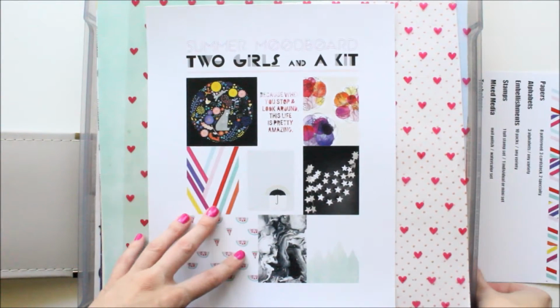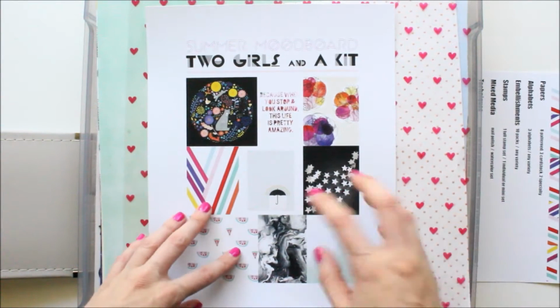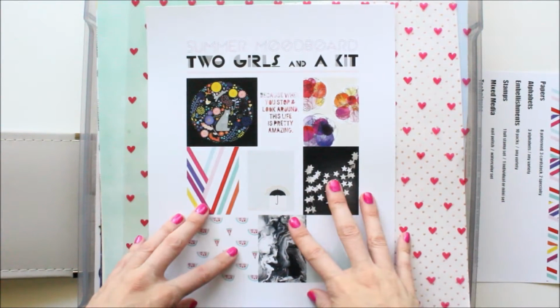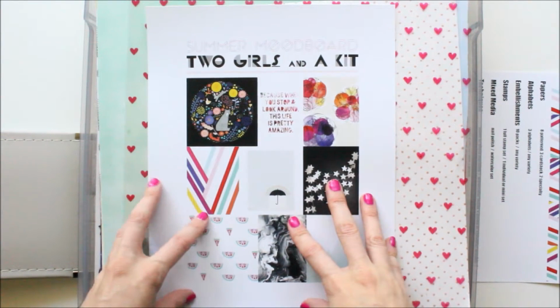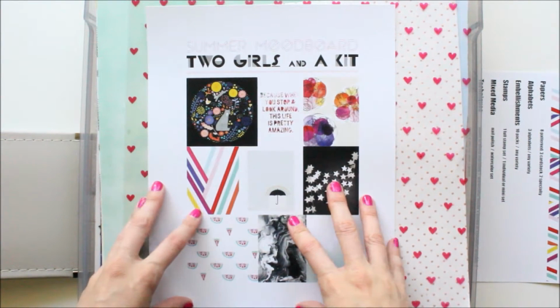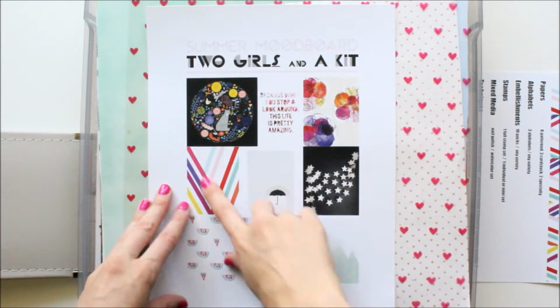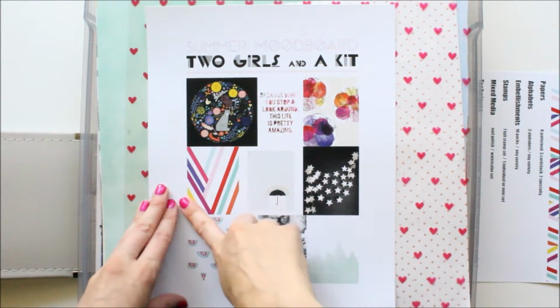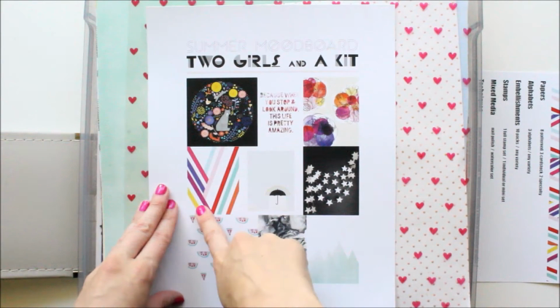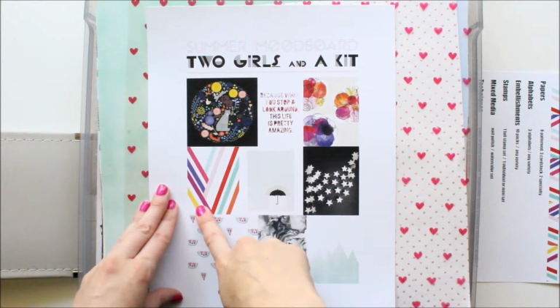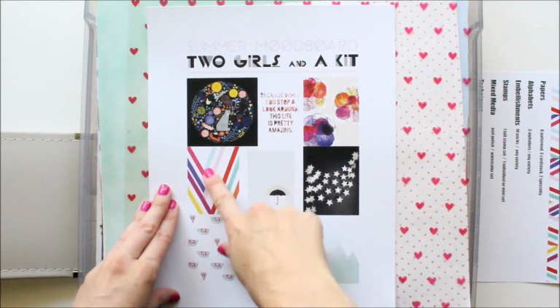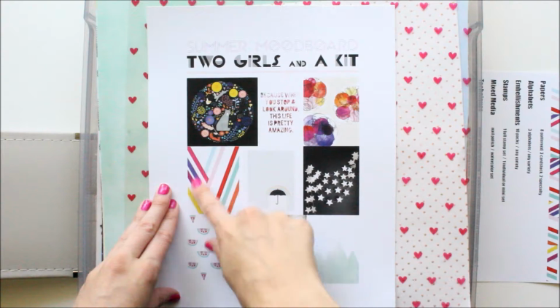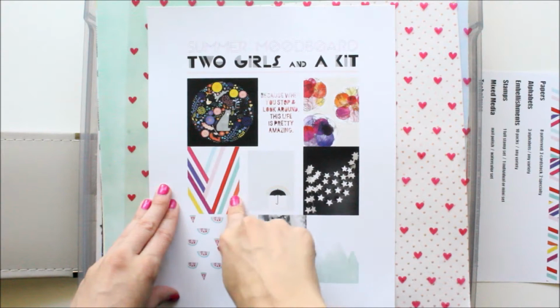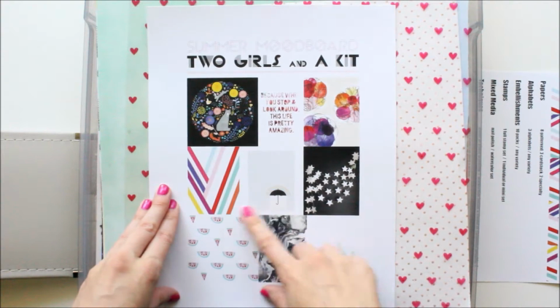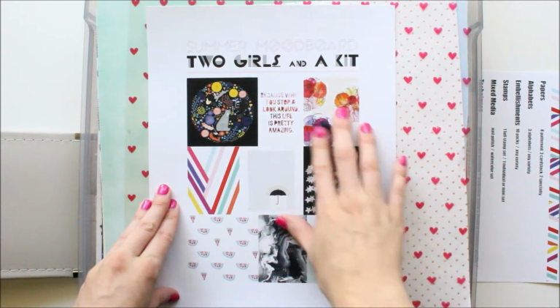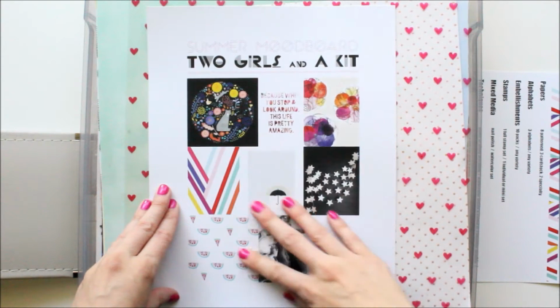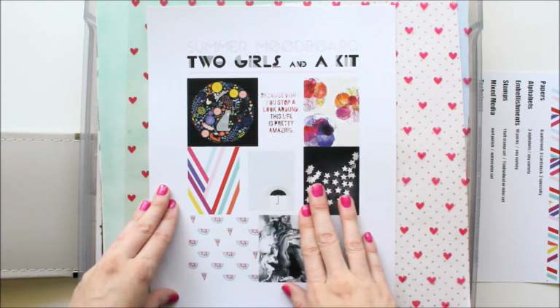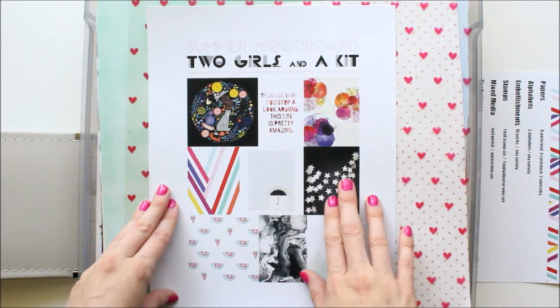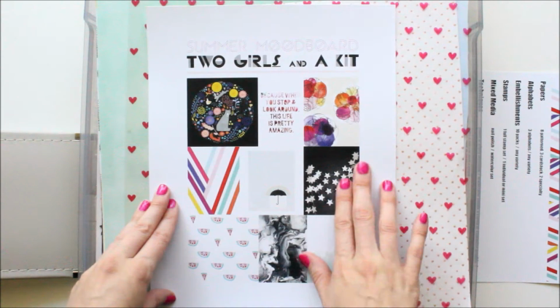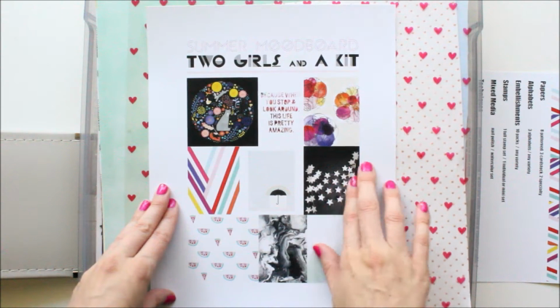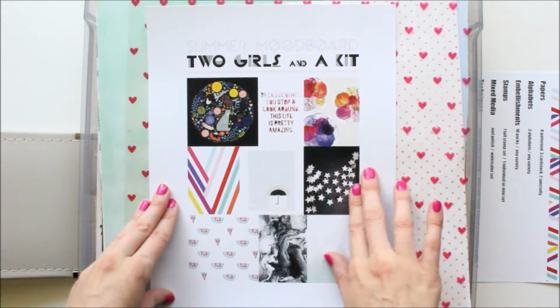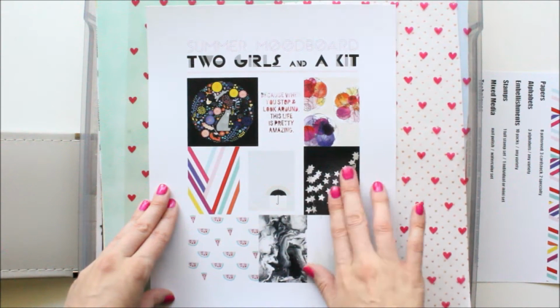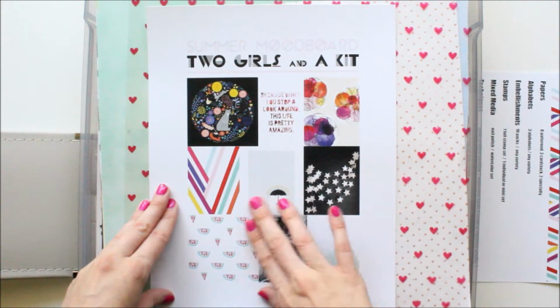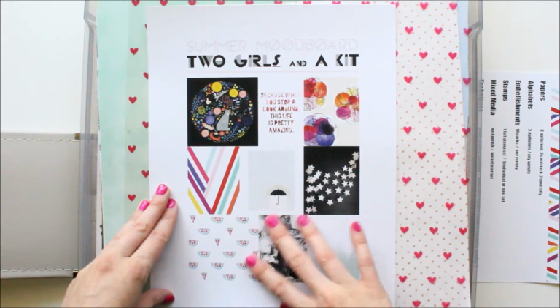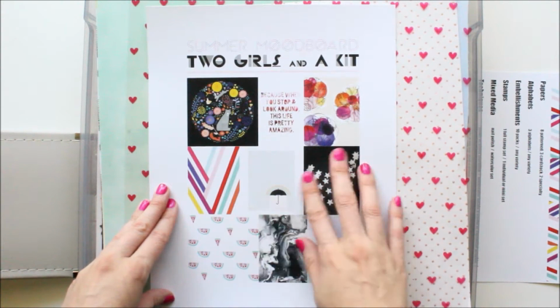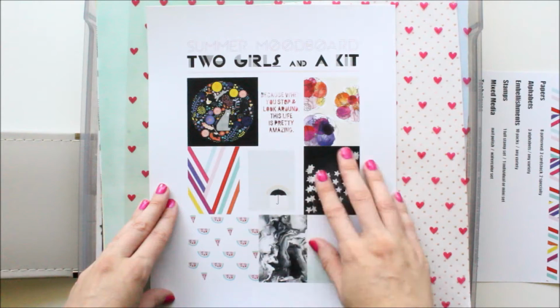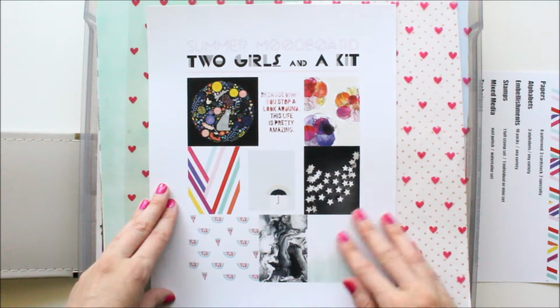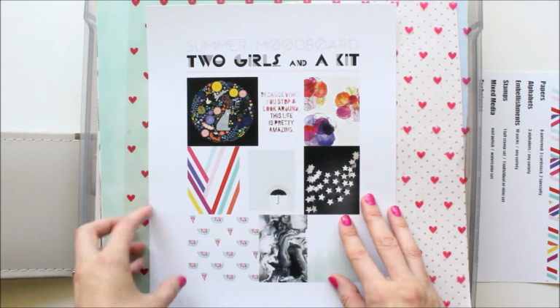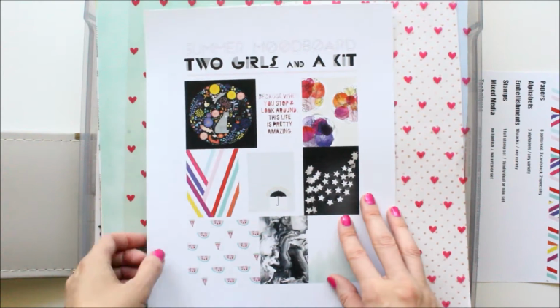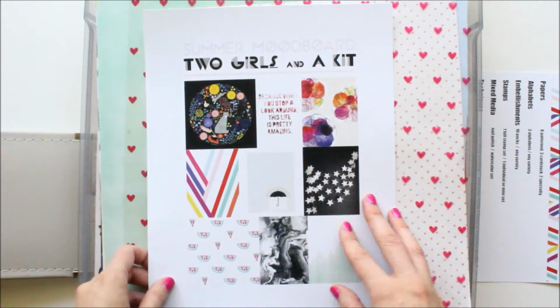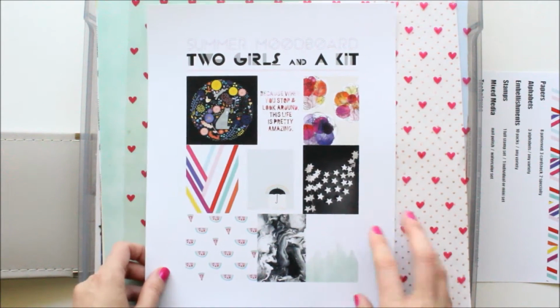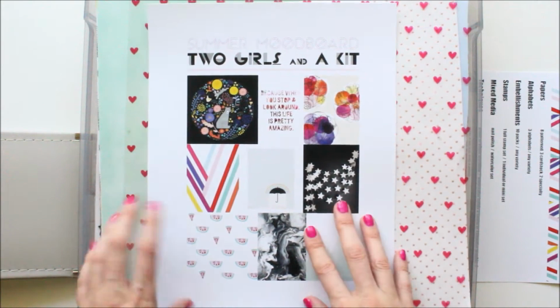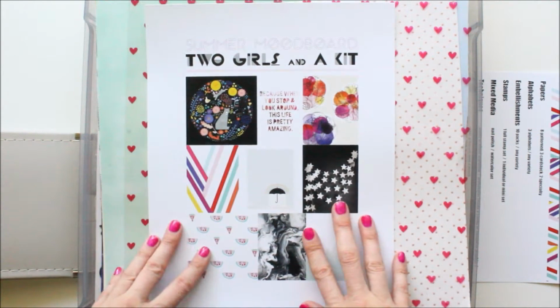I chose the items for my kit from the colors on the mood board, and then I also chose some things based on the stars, the fruit, and some other fun elements from the mood board.